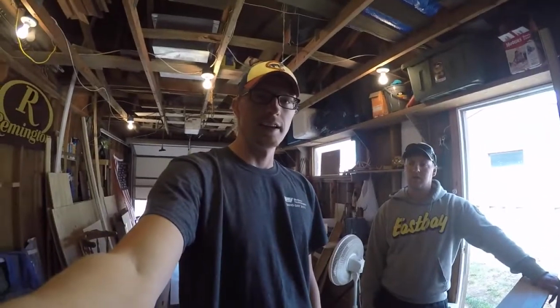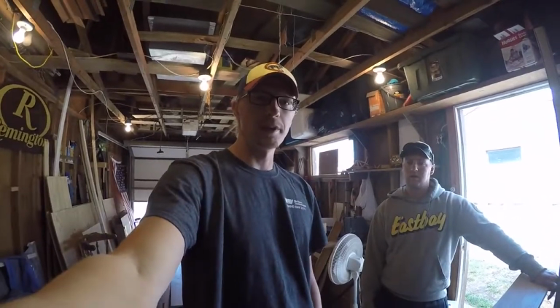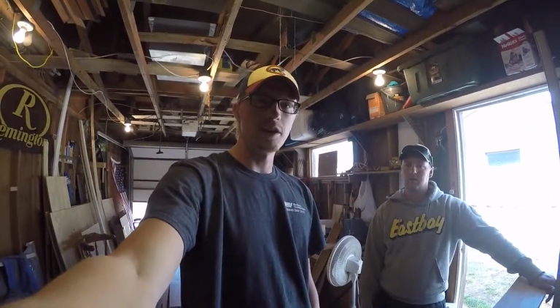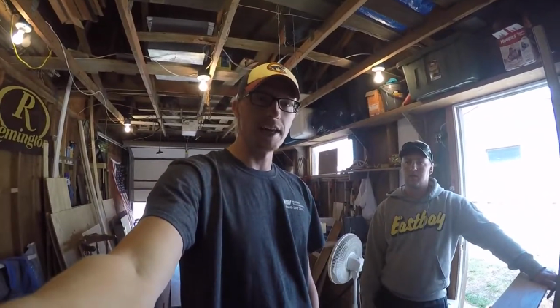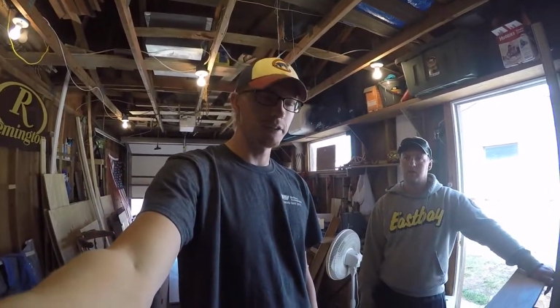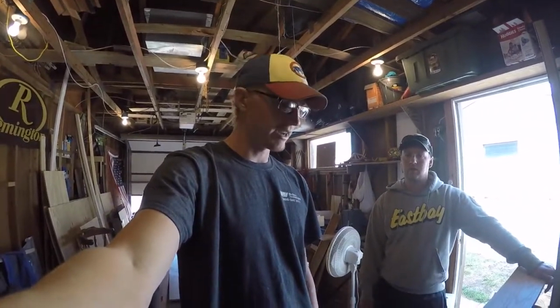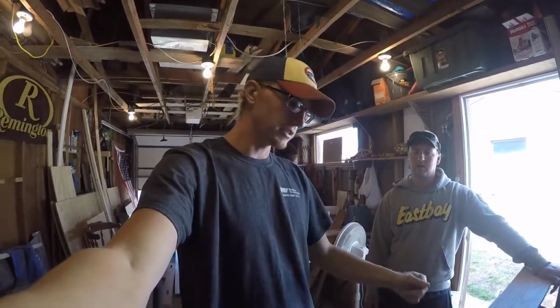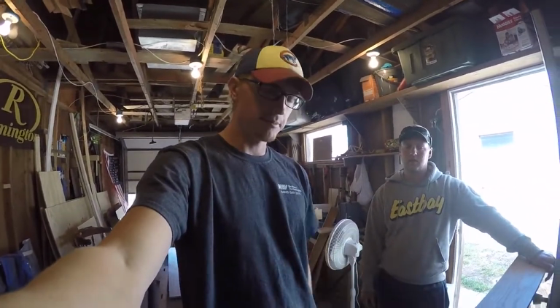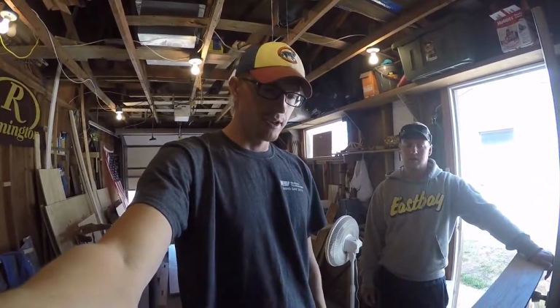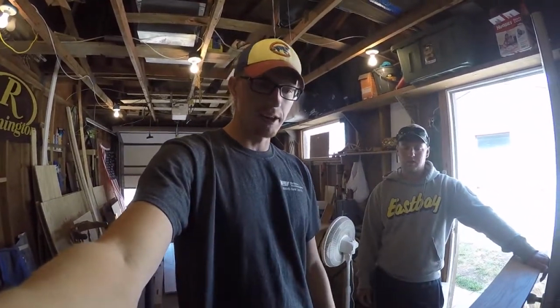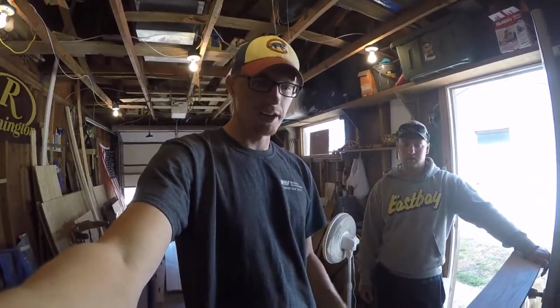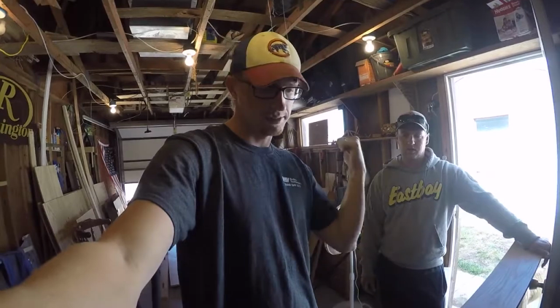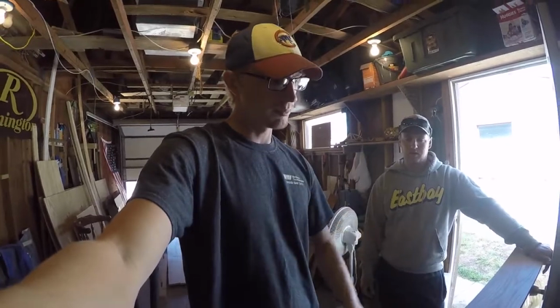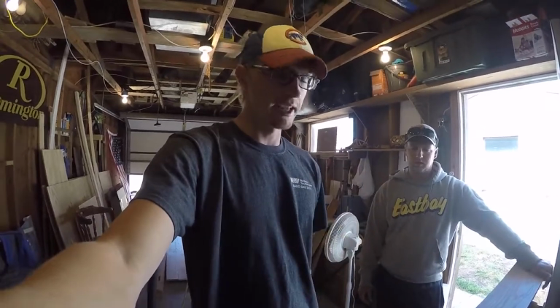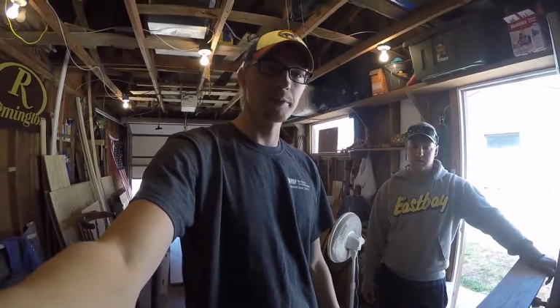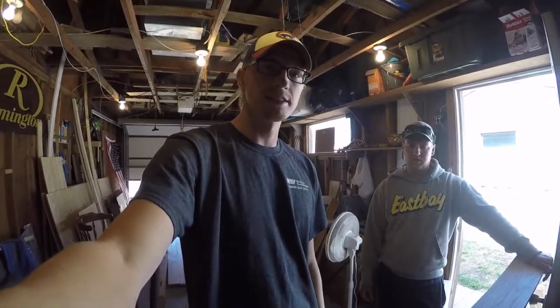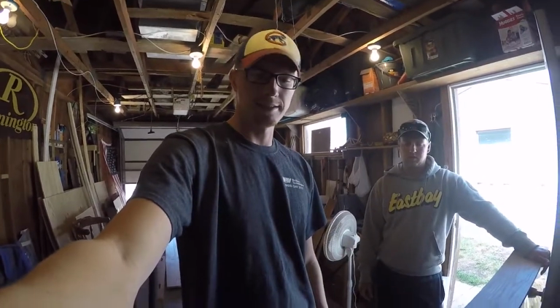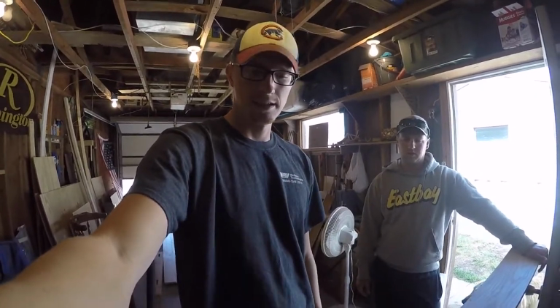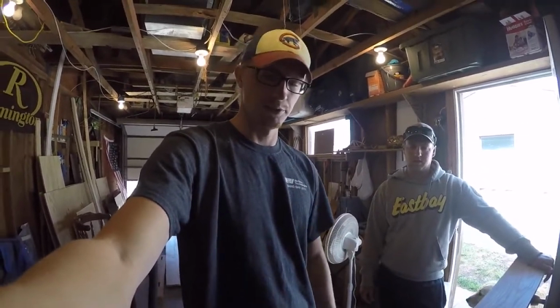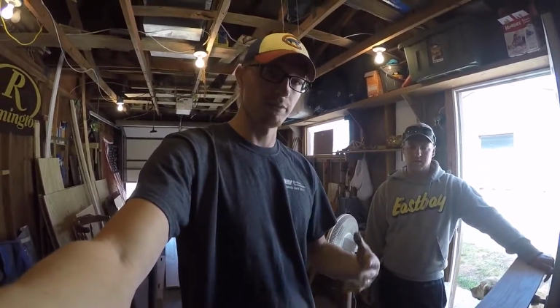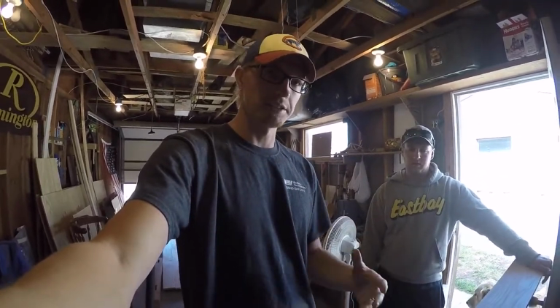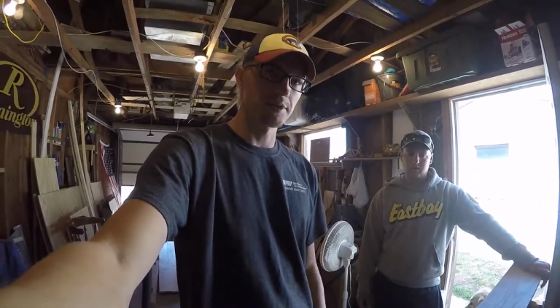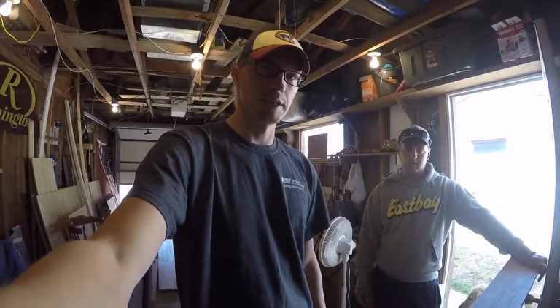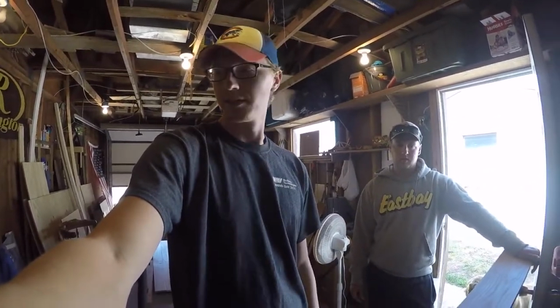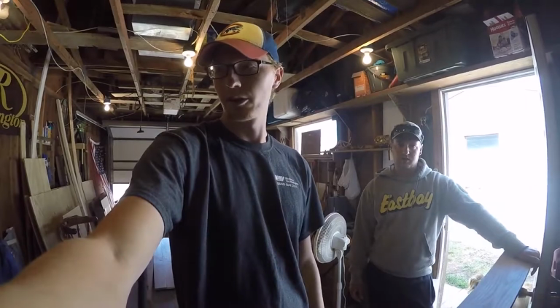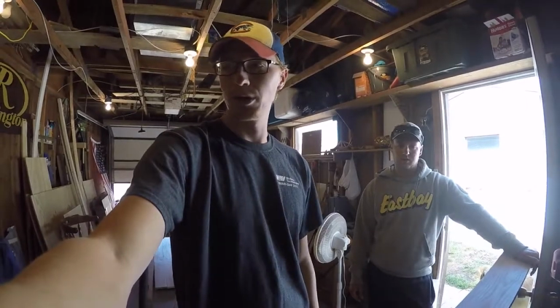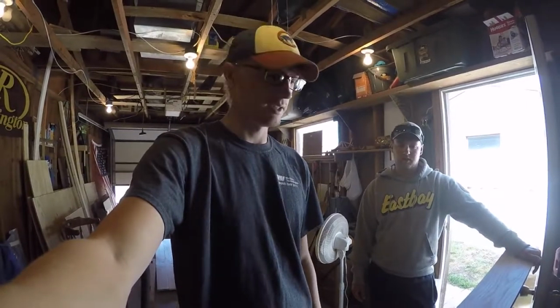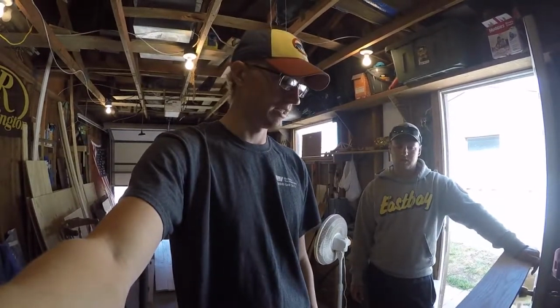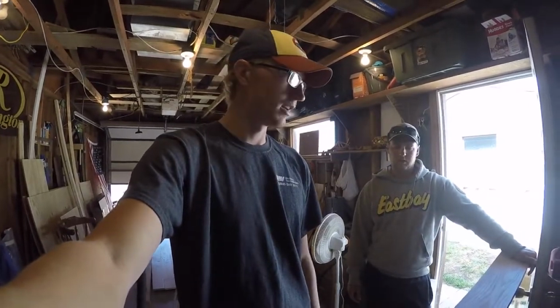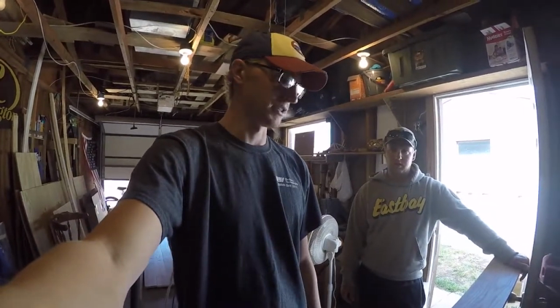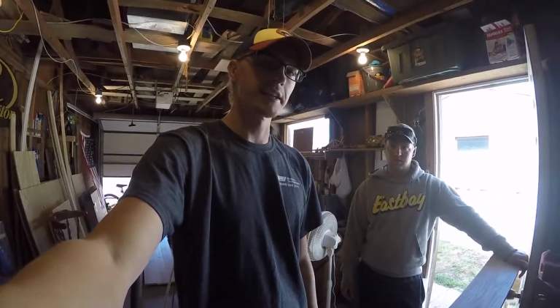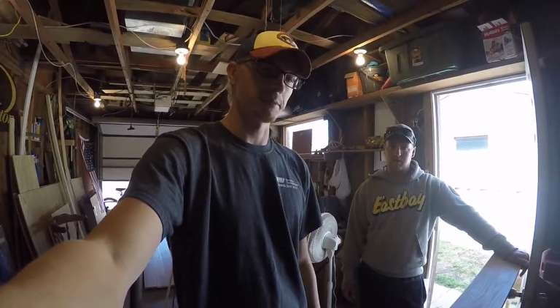Hey everybody and welcome back to another day out here in the shop. My name is Shane and this is Caleb, and today we're going to be cutting slats. It's one of the final steps of this crib build and I'm excited to get it done.